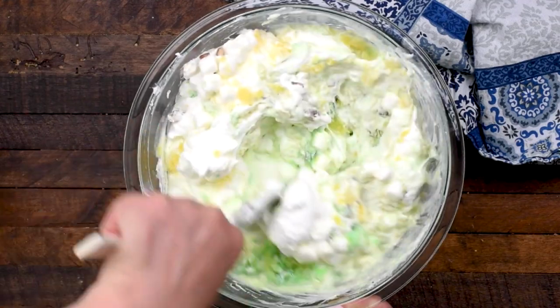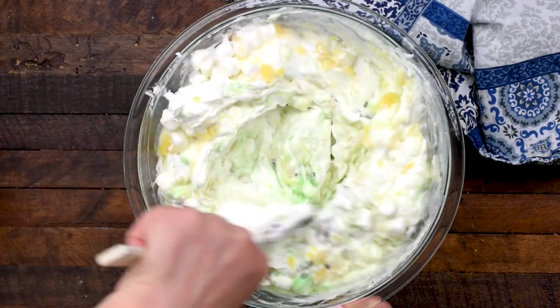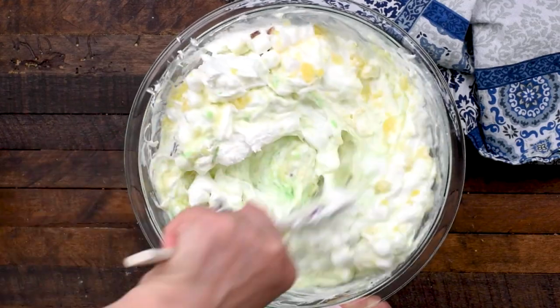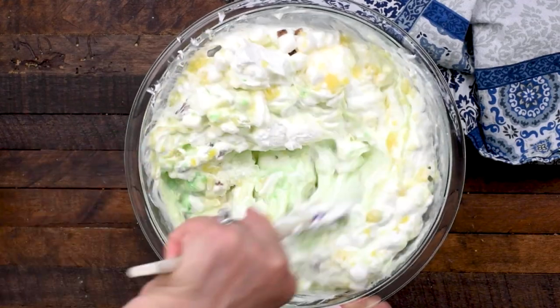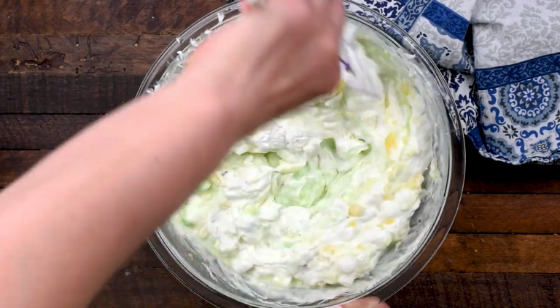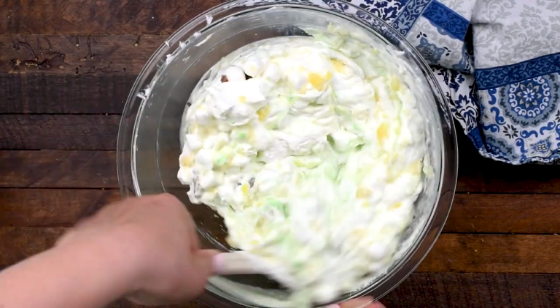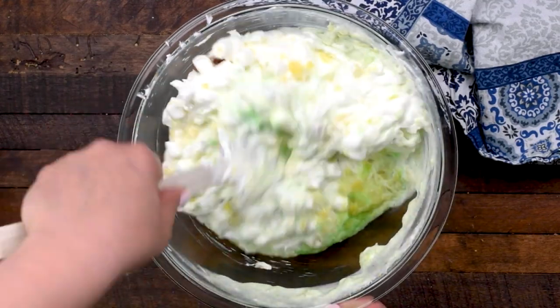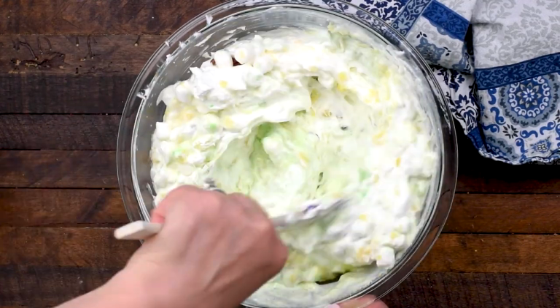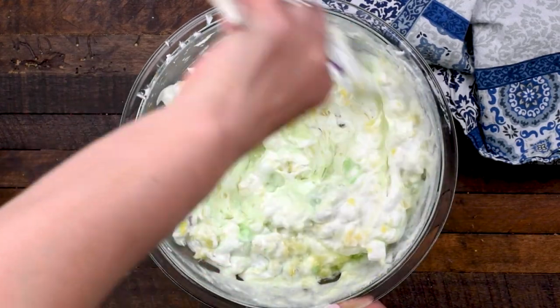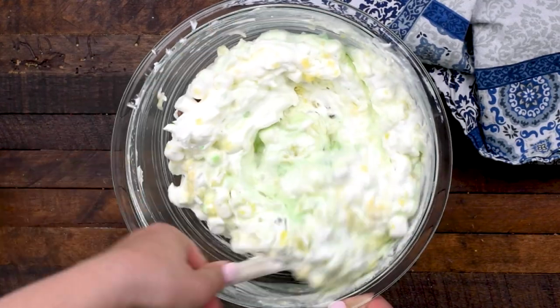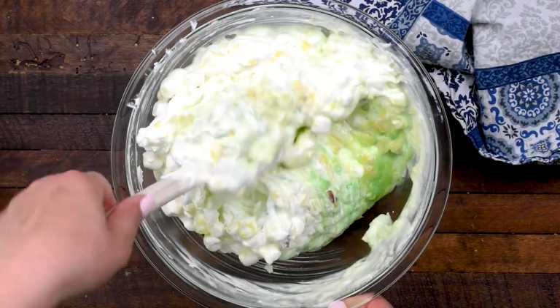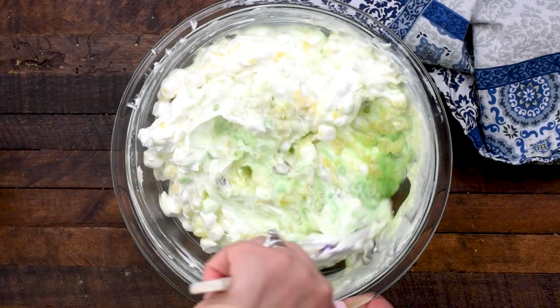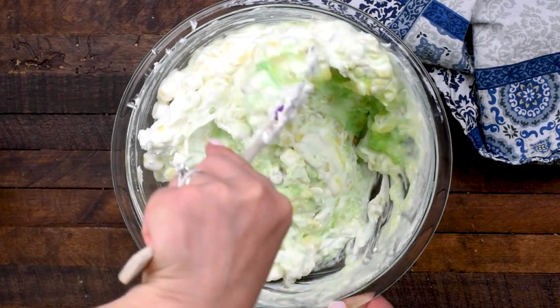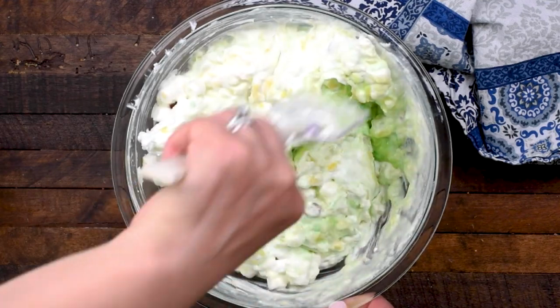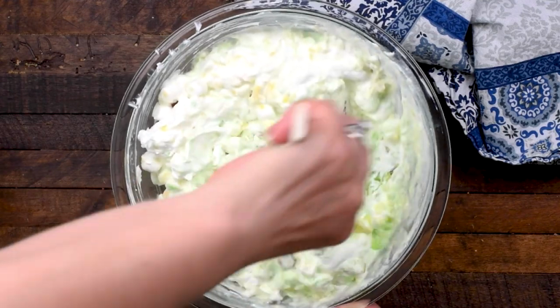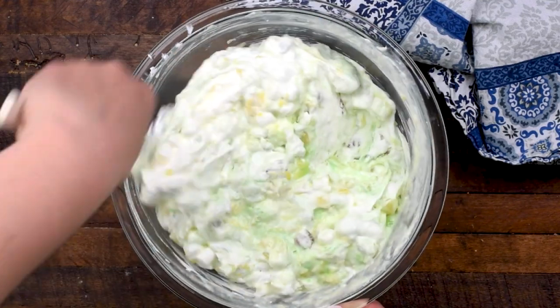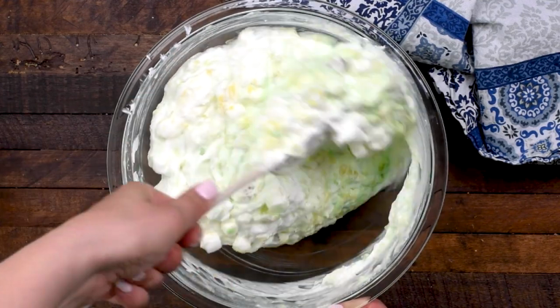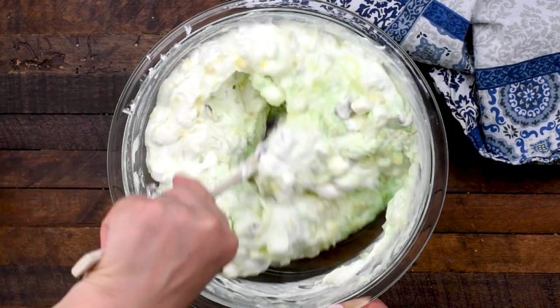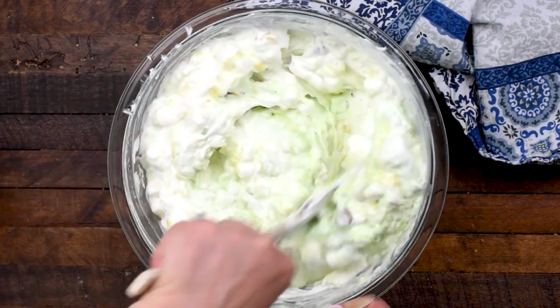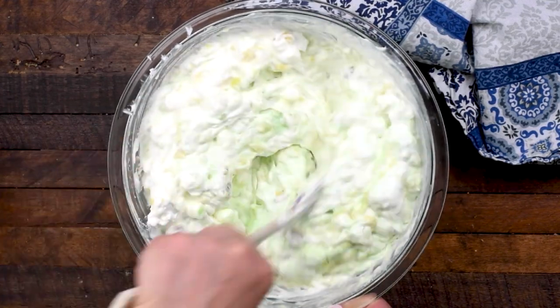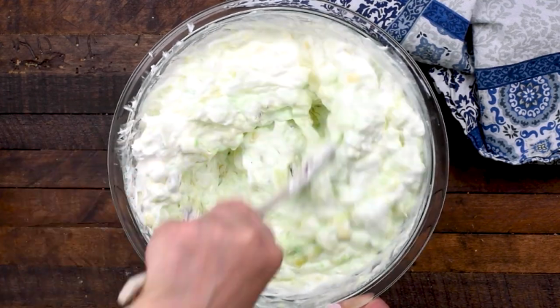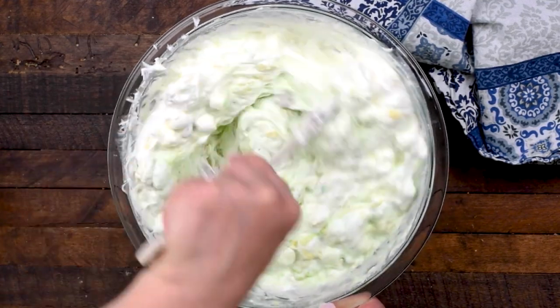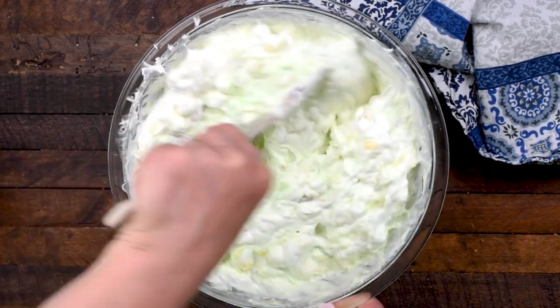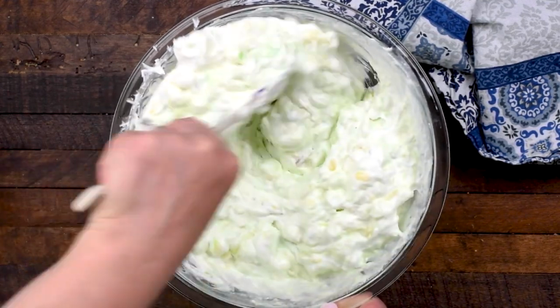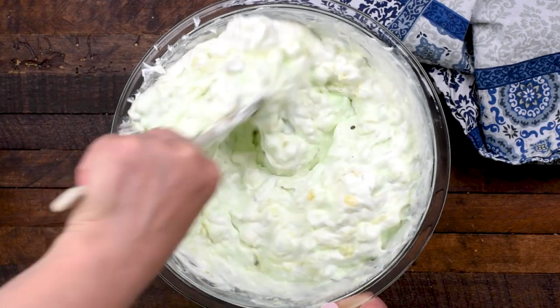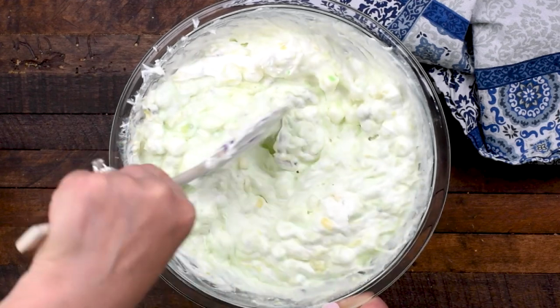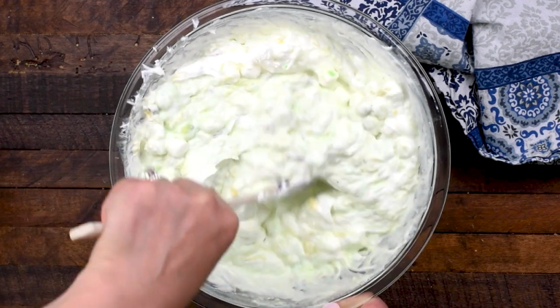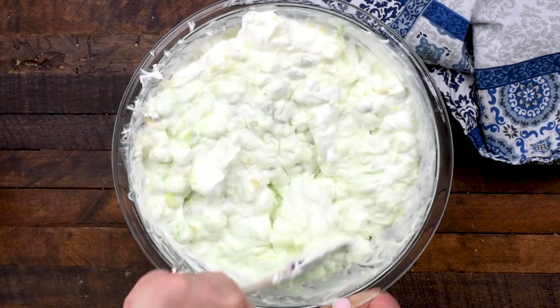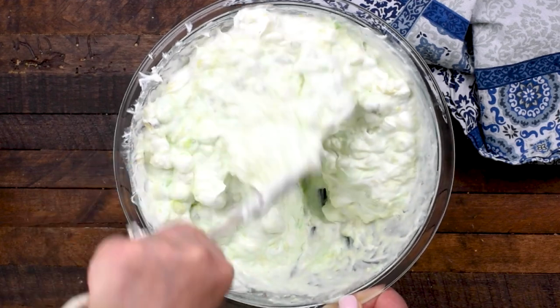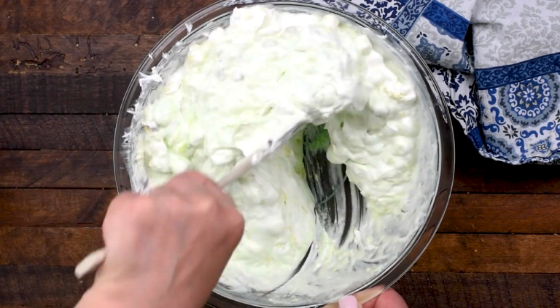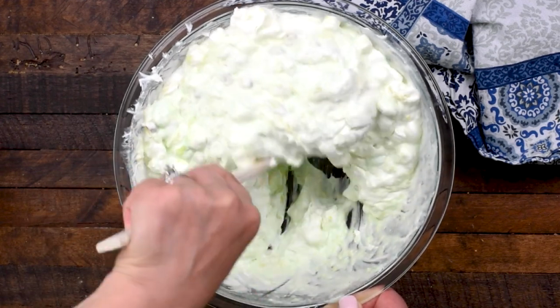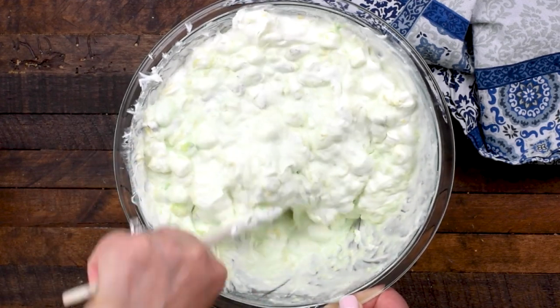You're just gonna stir all that together. It turns nice and delightfully green, just like that pistachio pudding. I don't know why this has the name Watergate — probably because it was created during that era when Watergate was happening — but it is a classic Midwestern dessert salad, potluck dish.